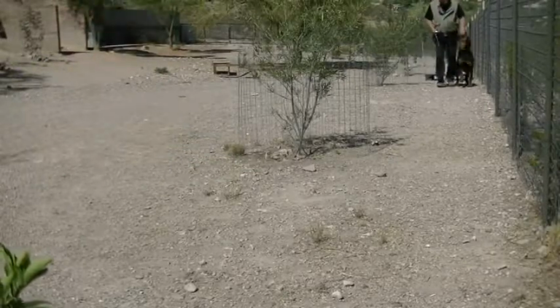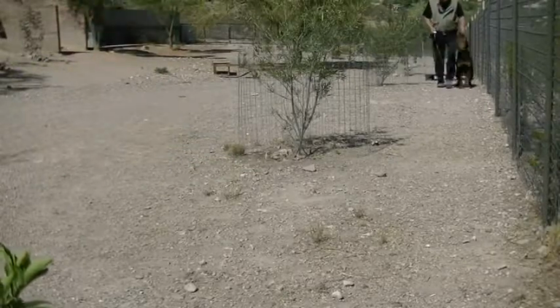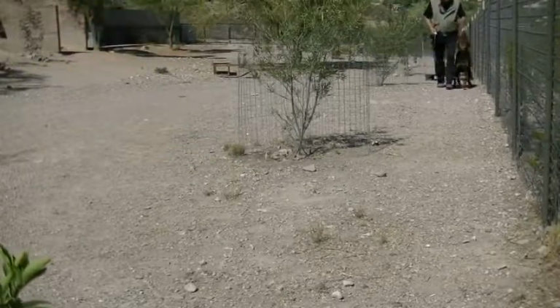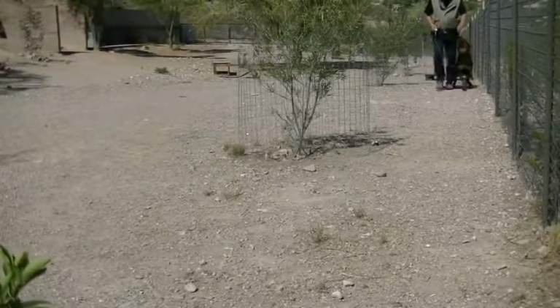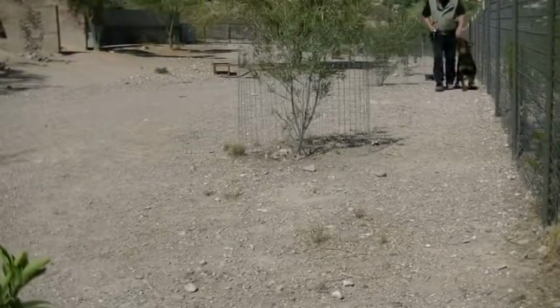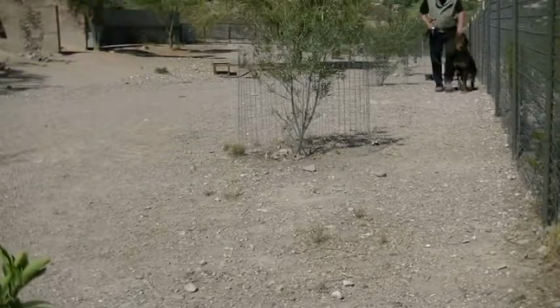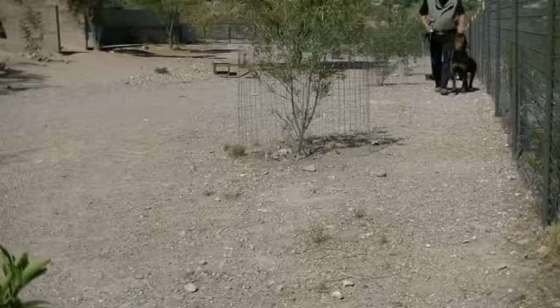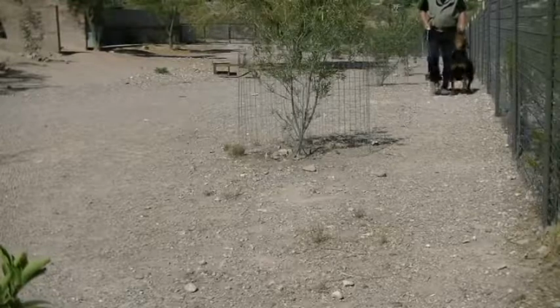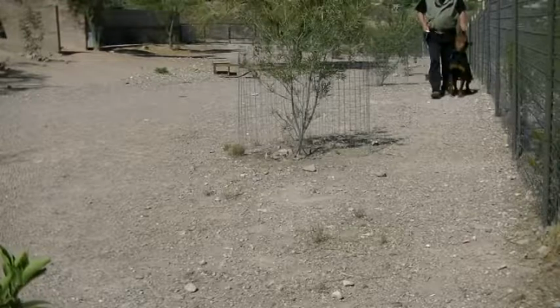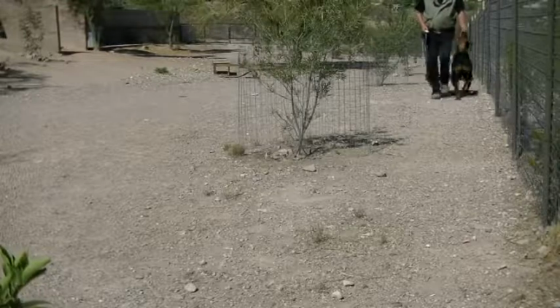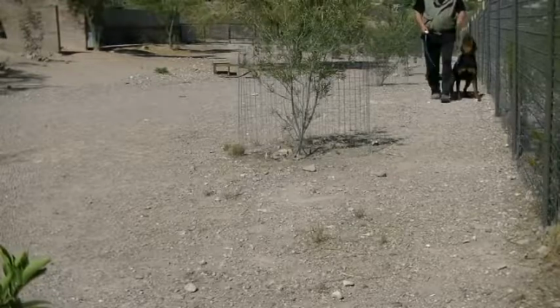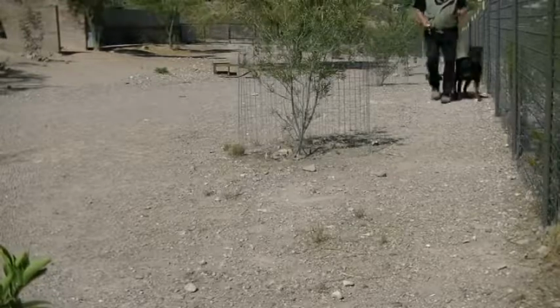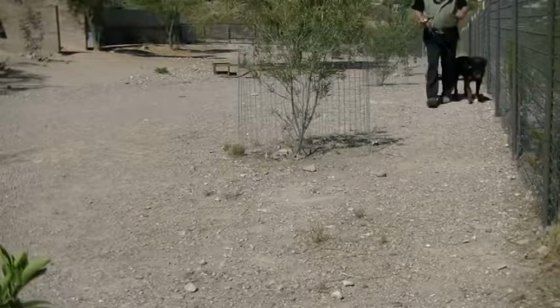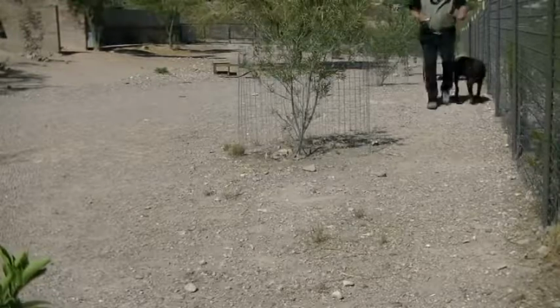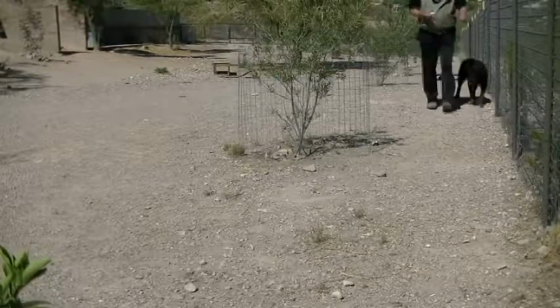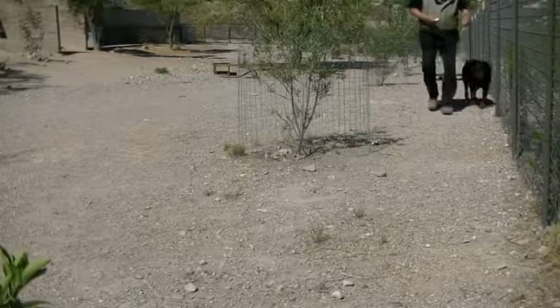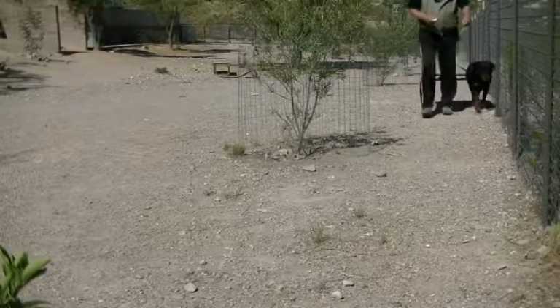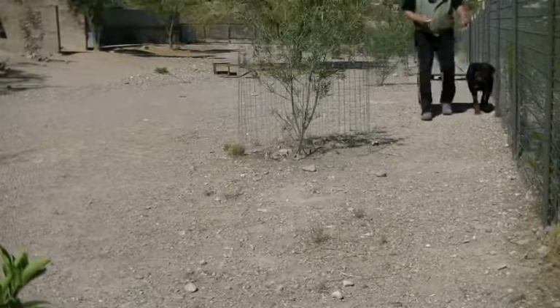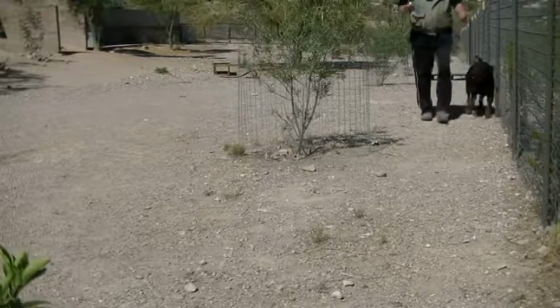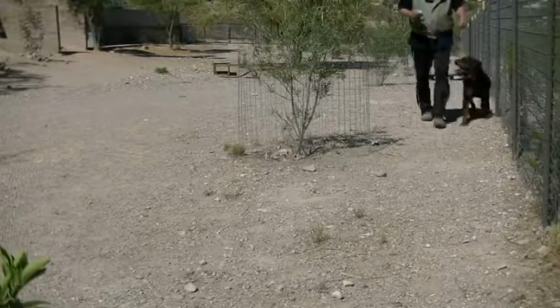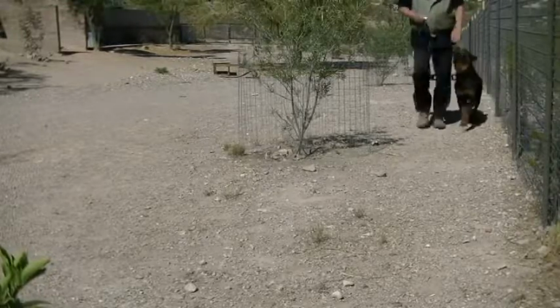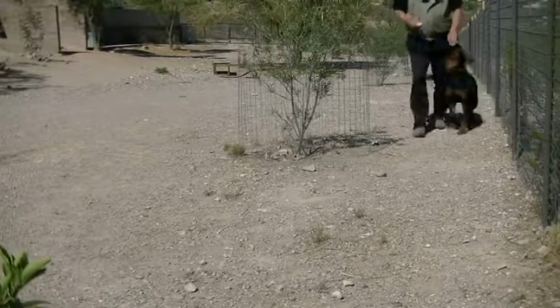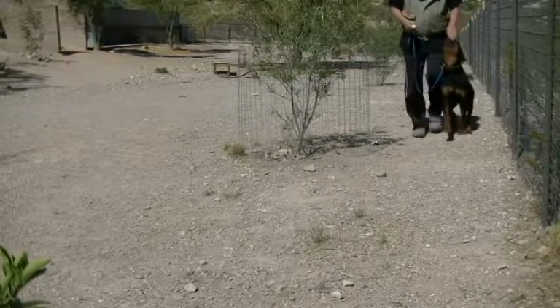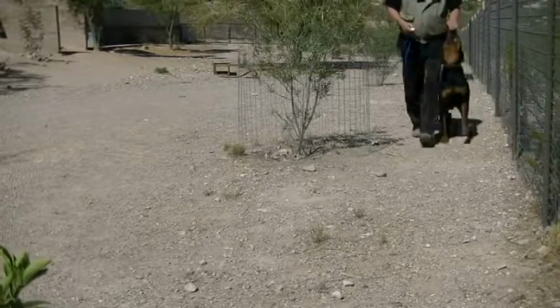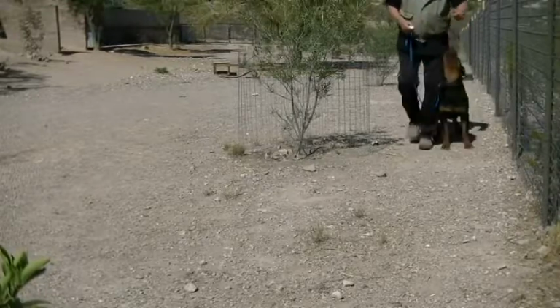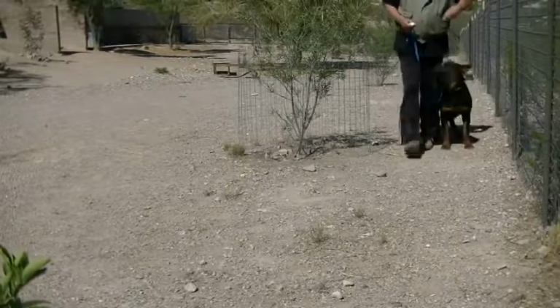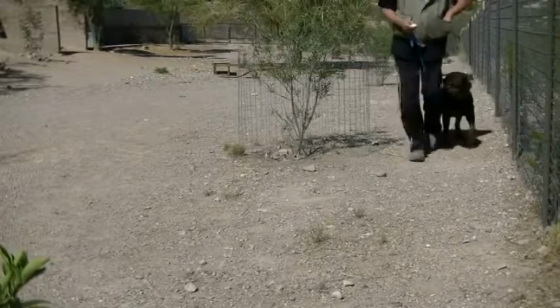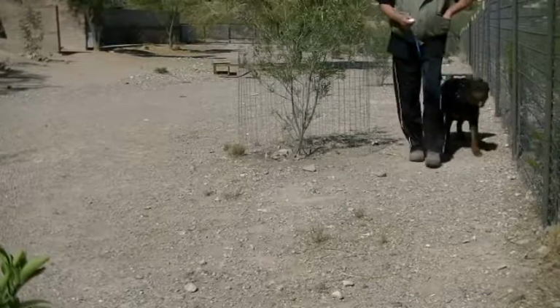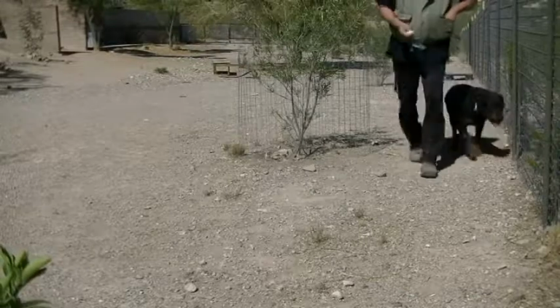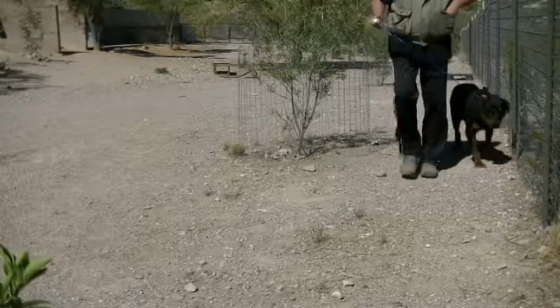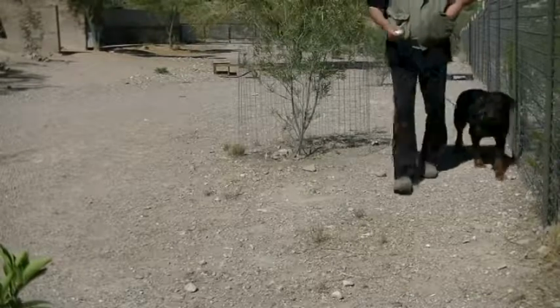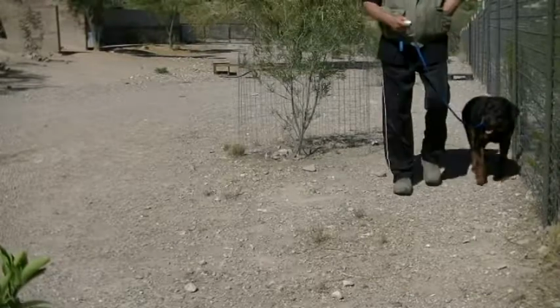The leash is limiting him from getting out of position to the left, and the right position is mechanically induced.